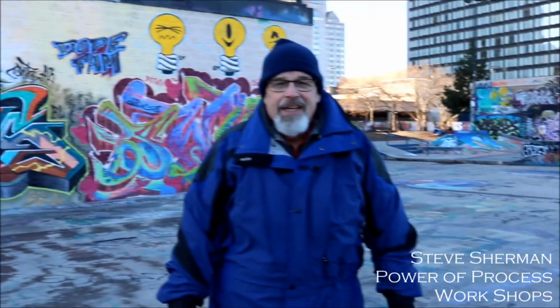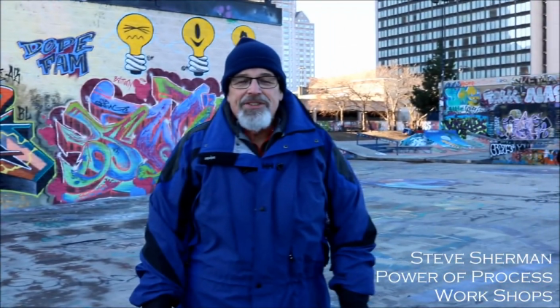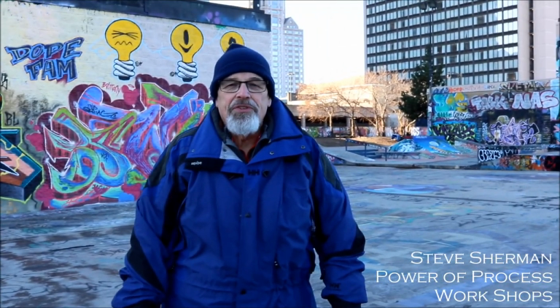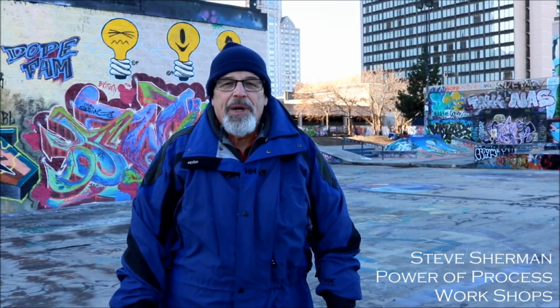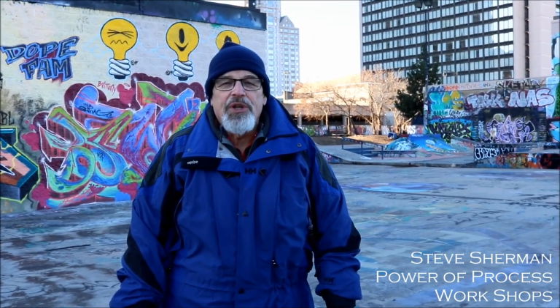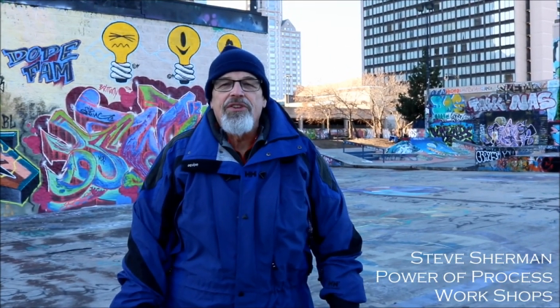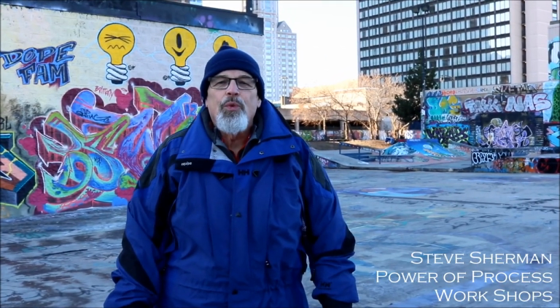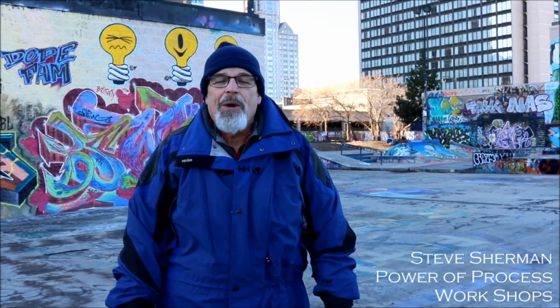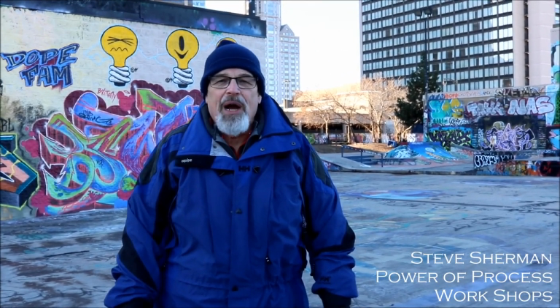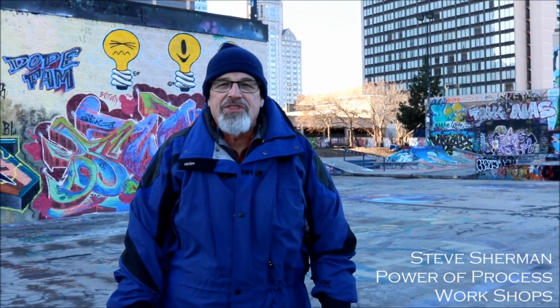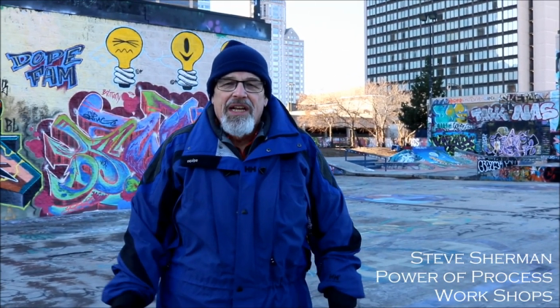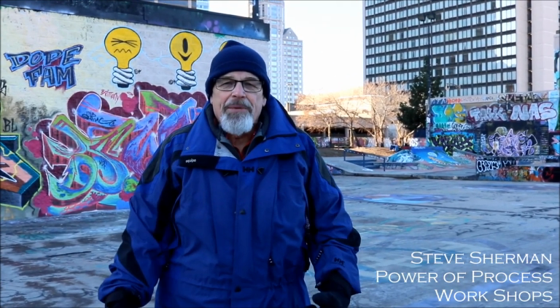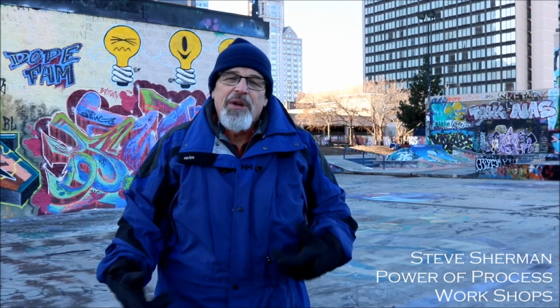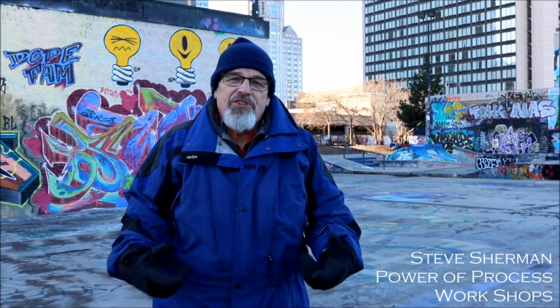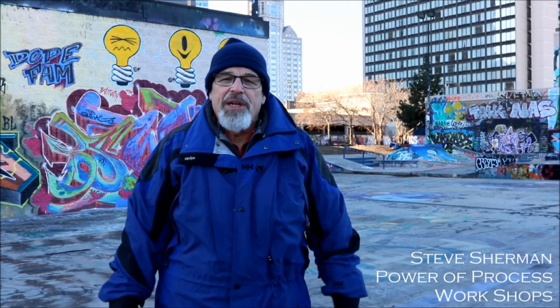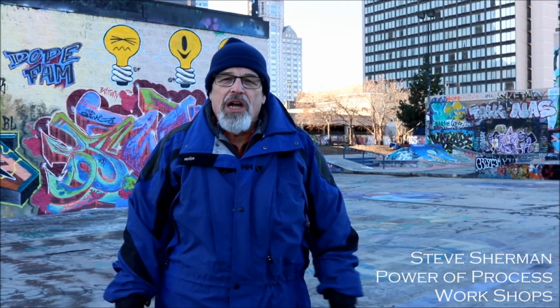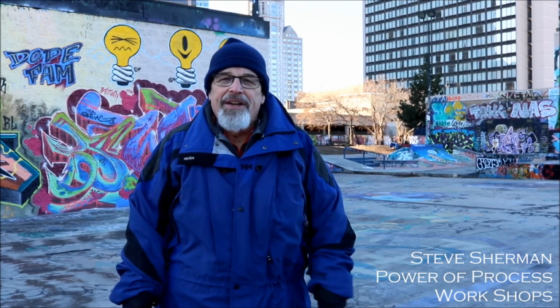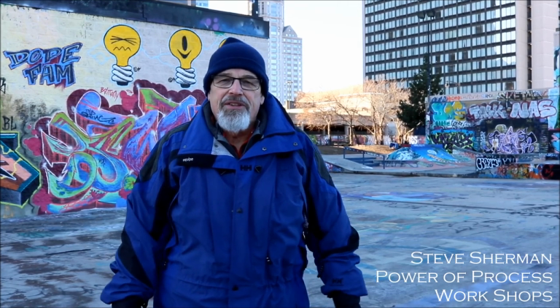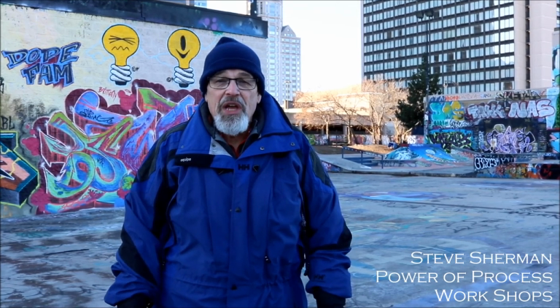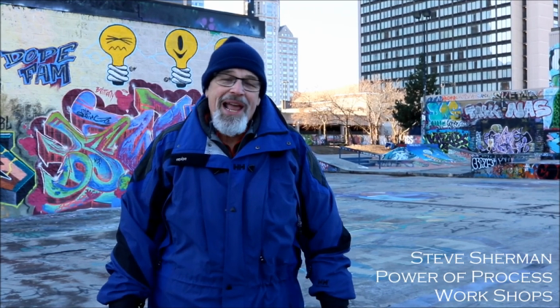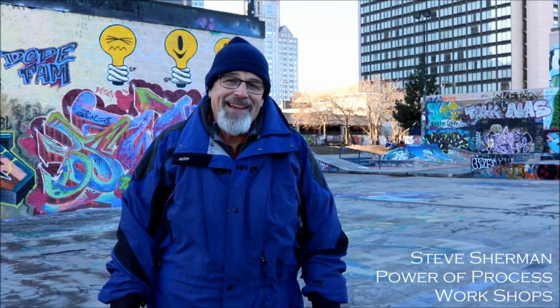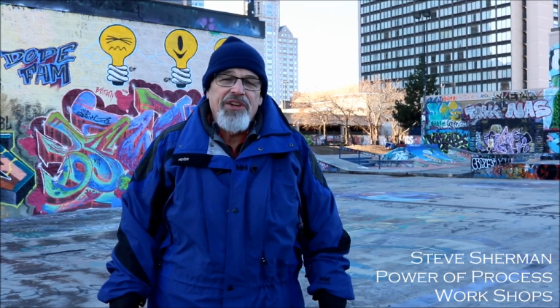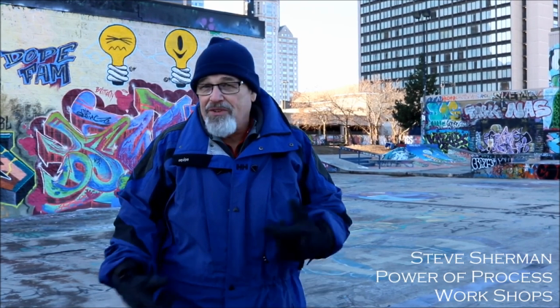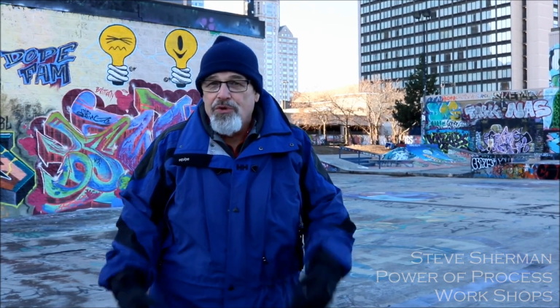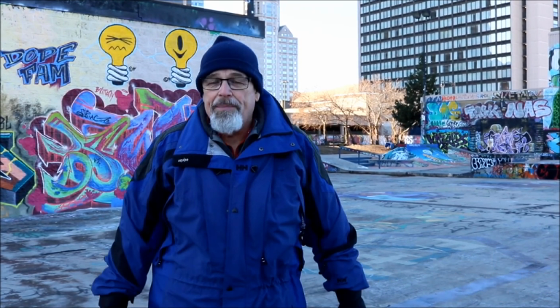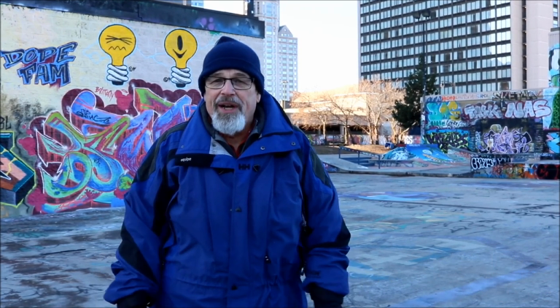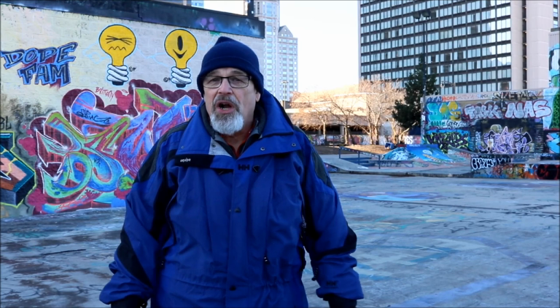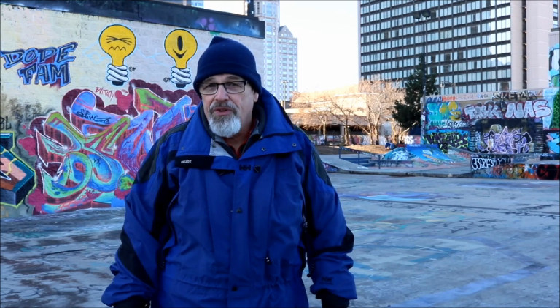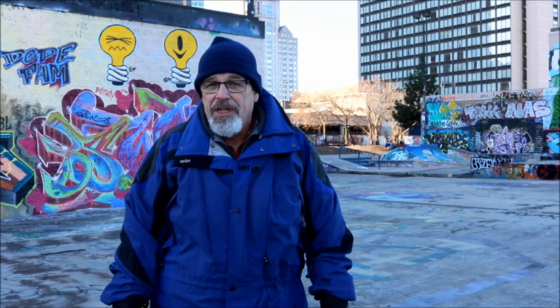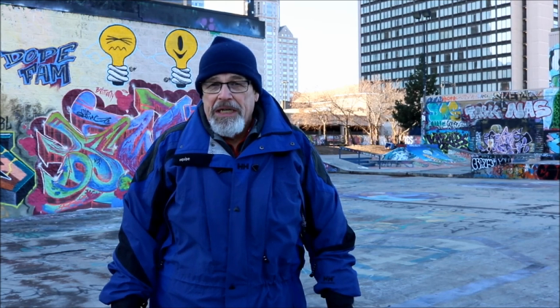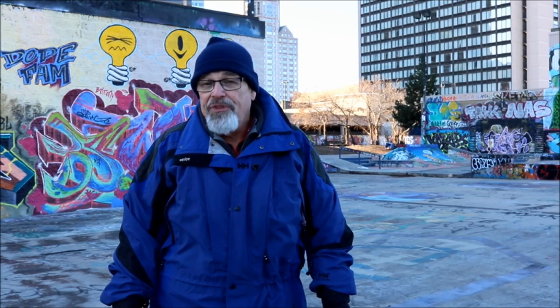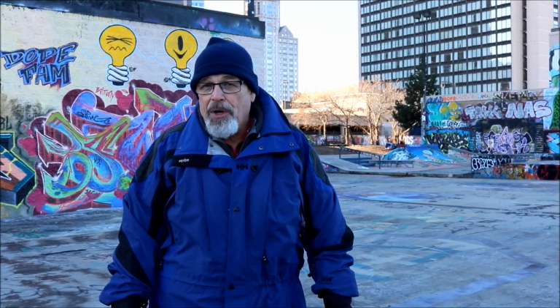Hey, this is Steve Sherman on location with the Power of Process segment. I'm going to finish up my talk on the view camera and its operation. We're actually going to do a demo right here at Hartford Graffiti Park.